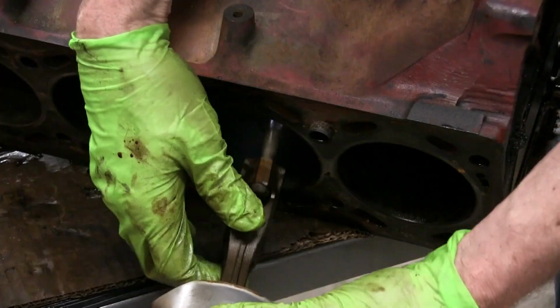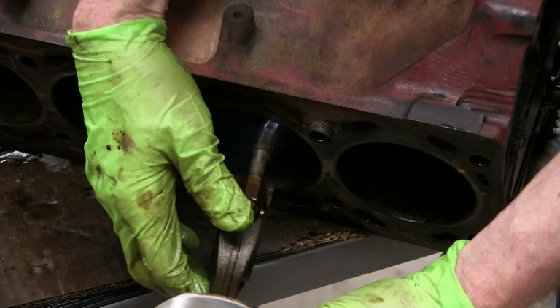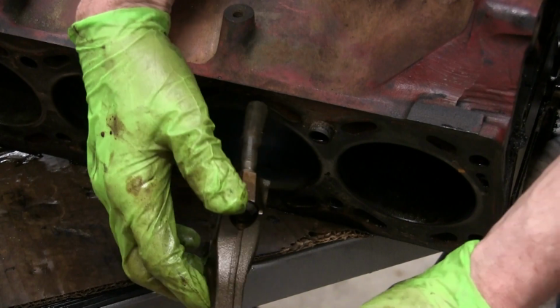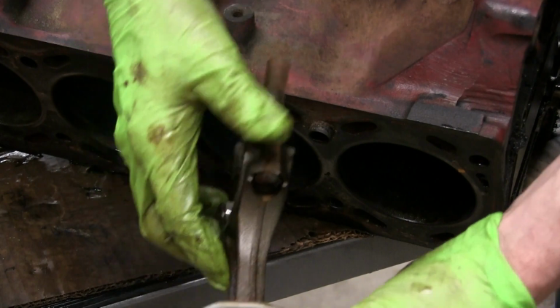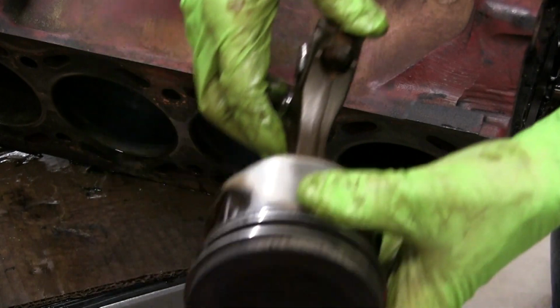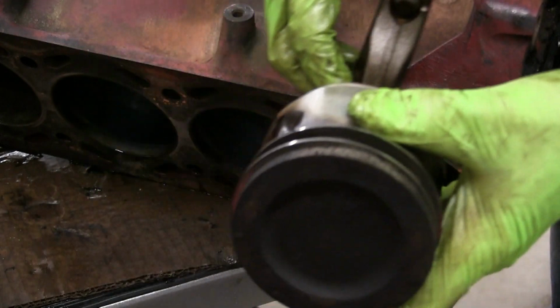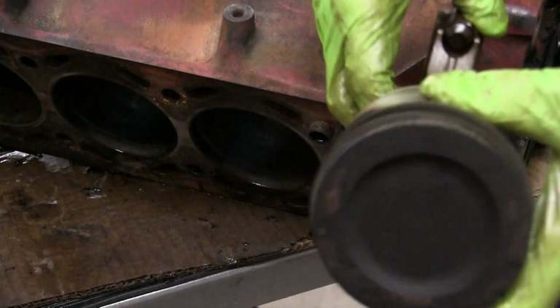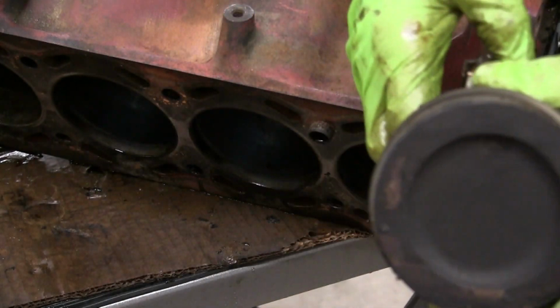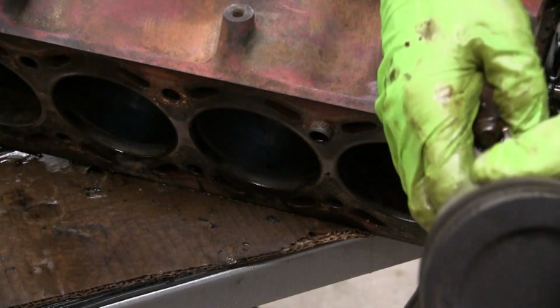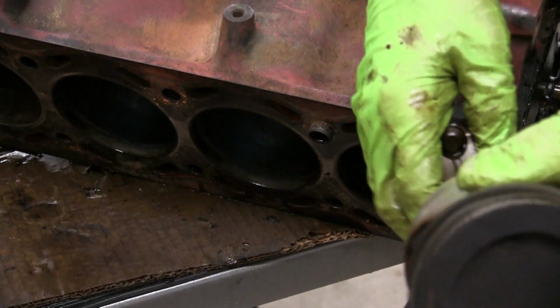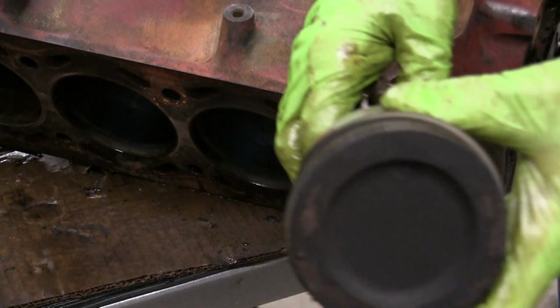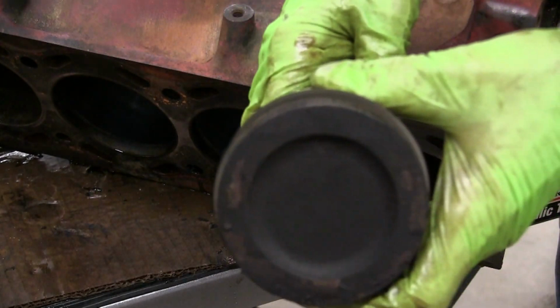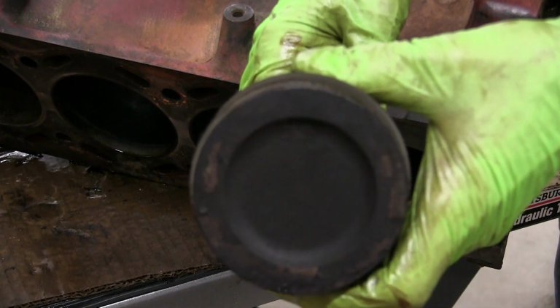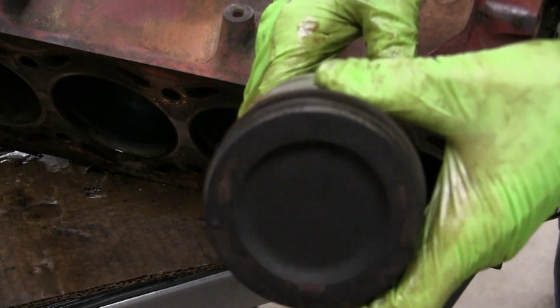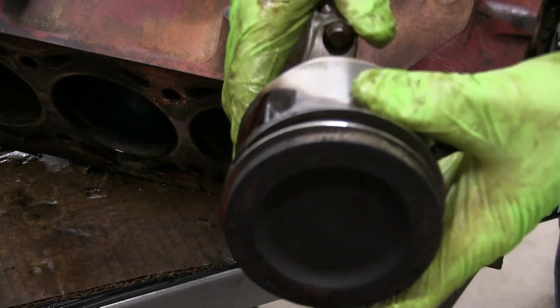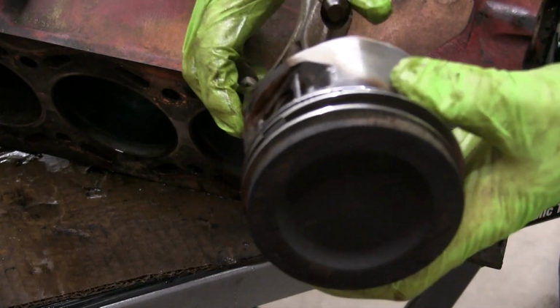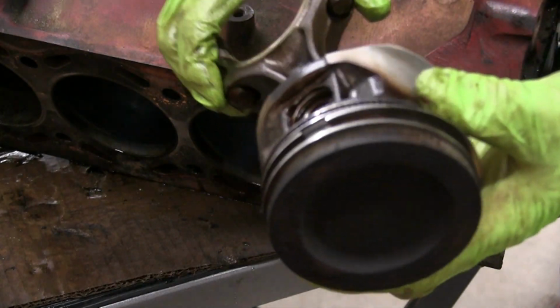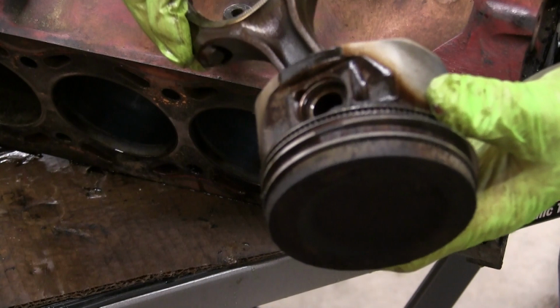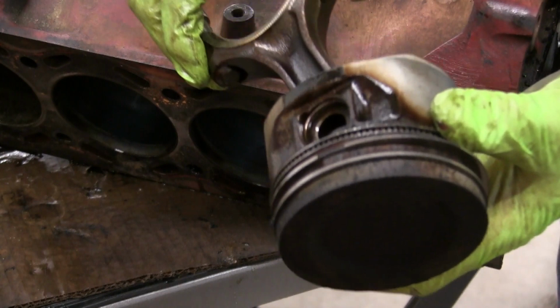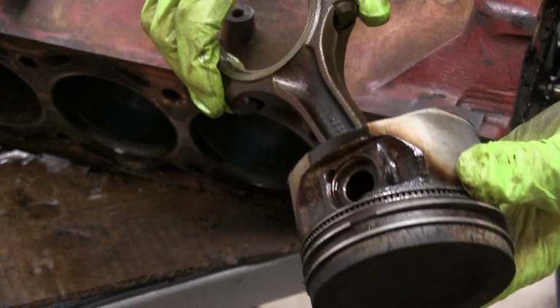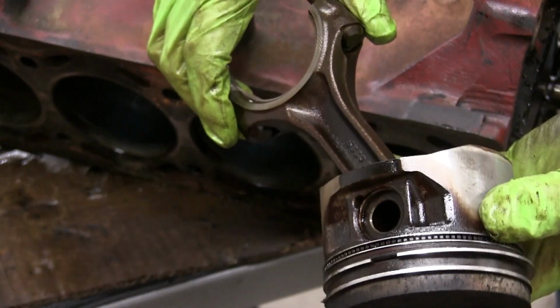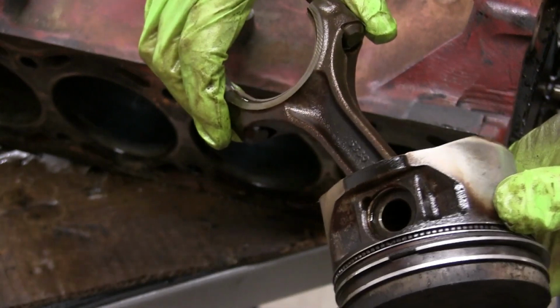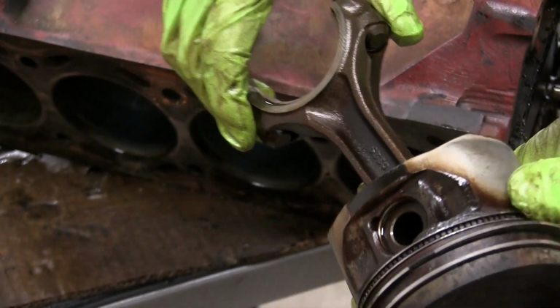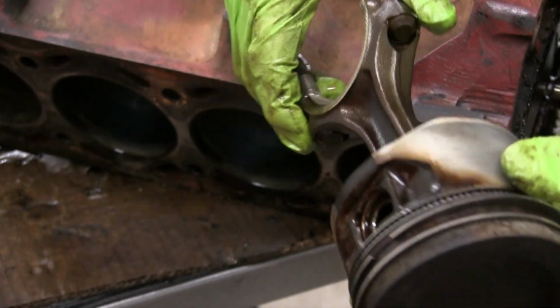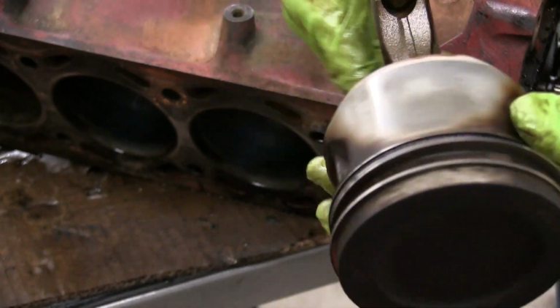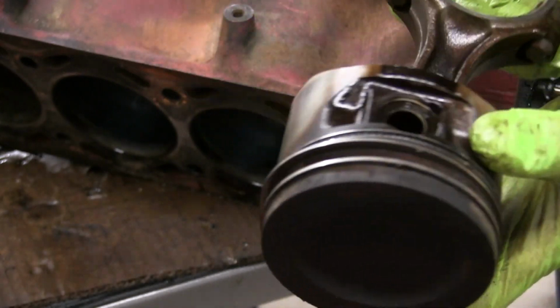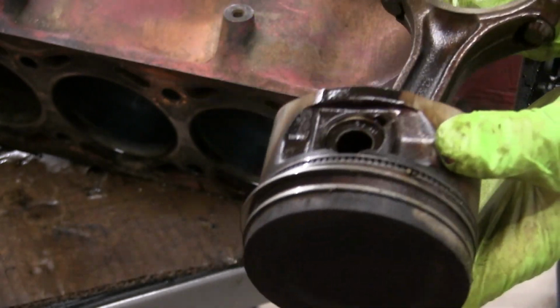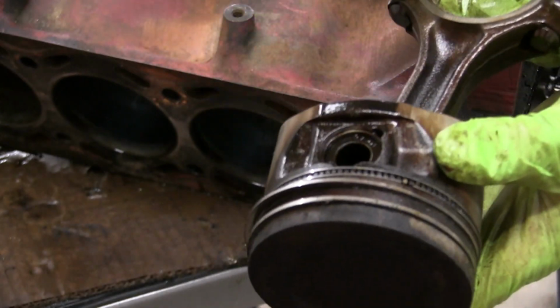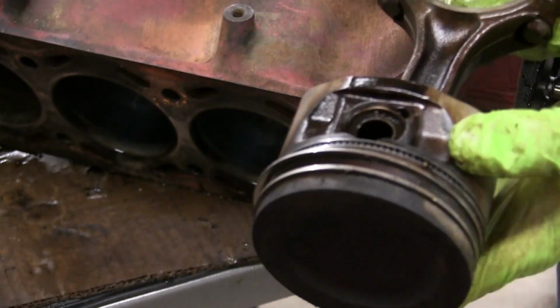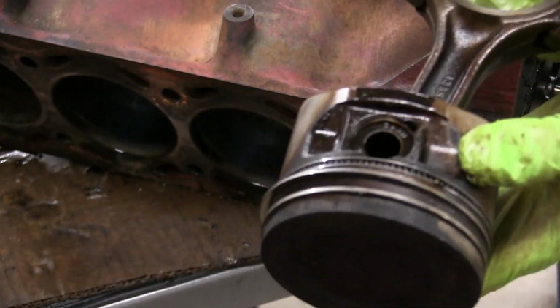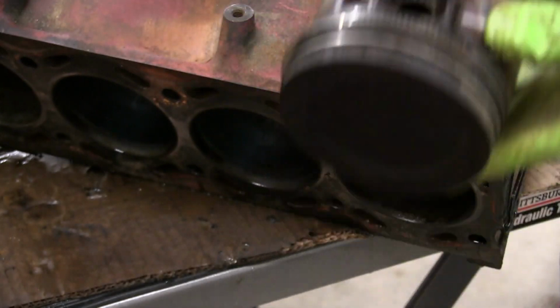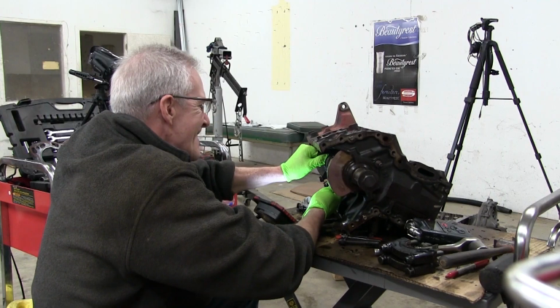The pistons came free with just some gentle tapping. And after 26 years and 140,000 miles, they're discolored, but again, no scoring or signs of obvious wear.